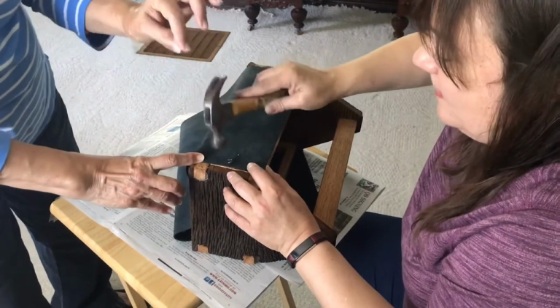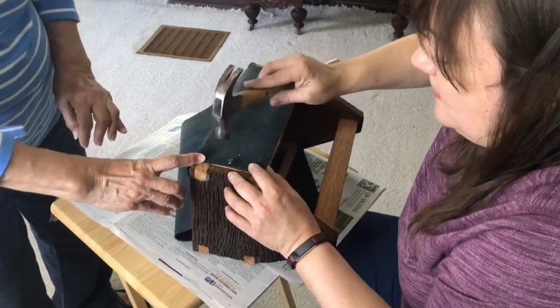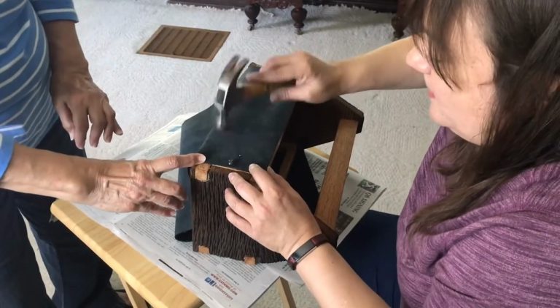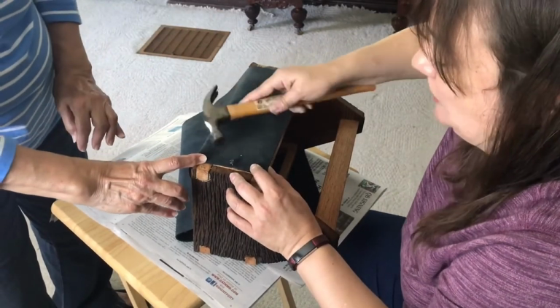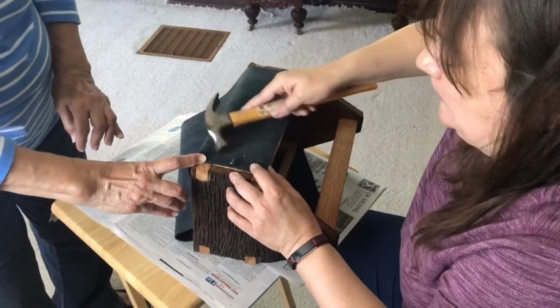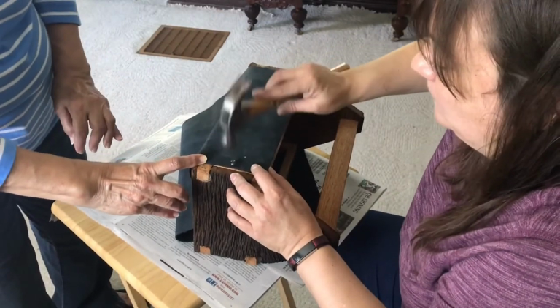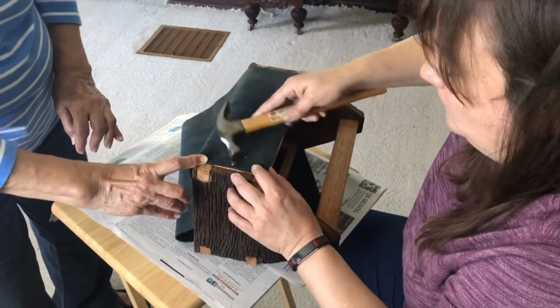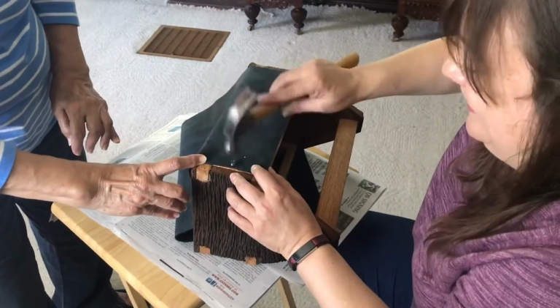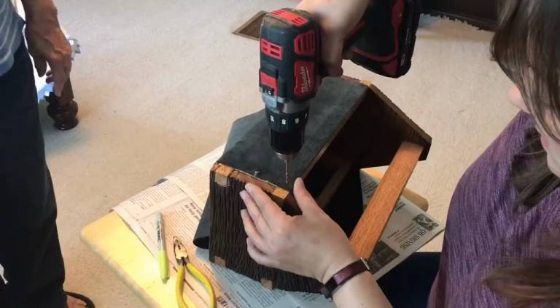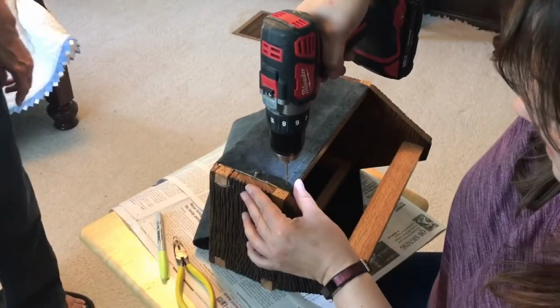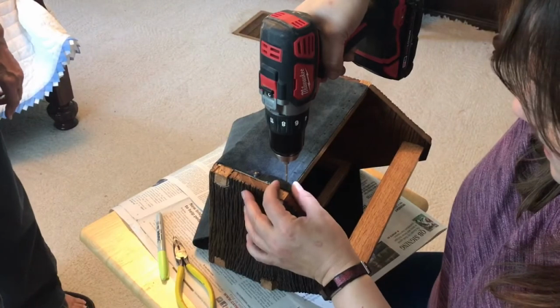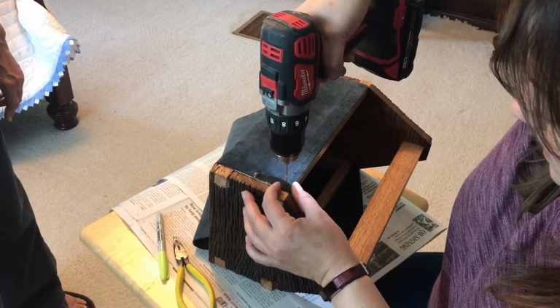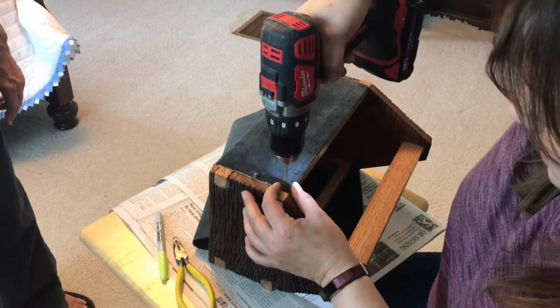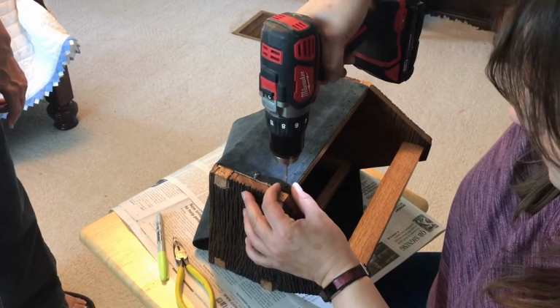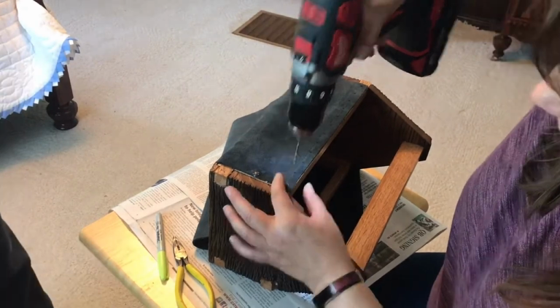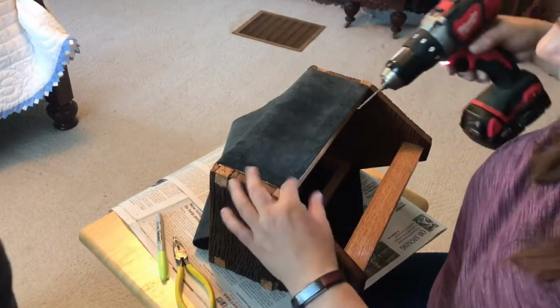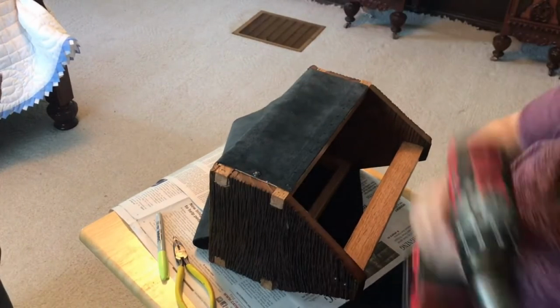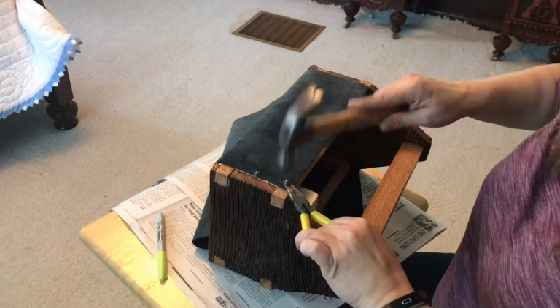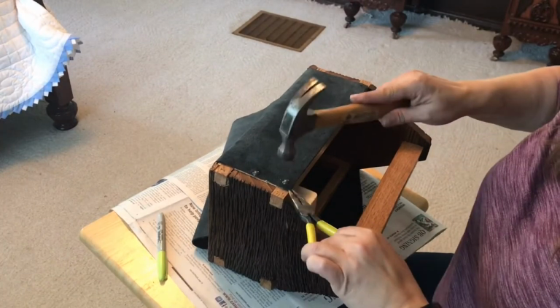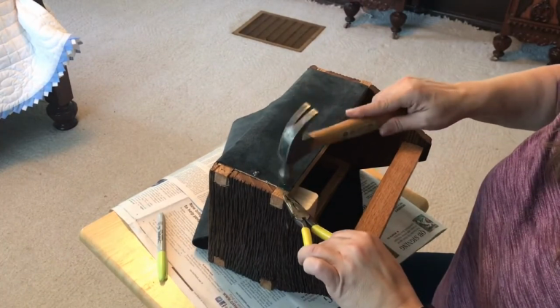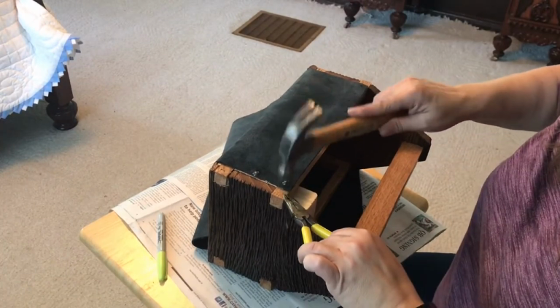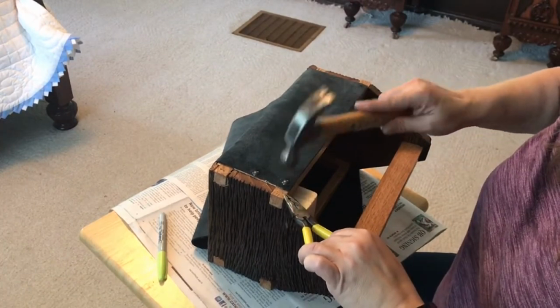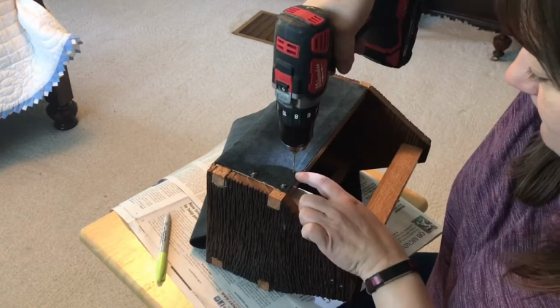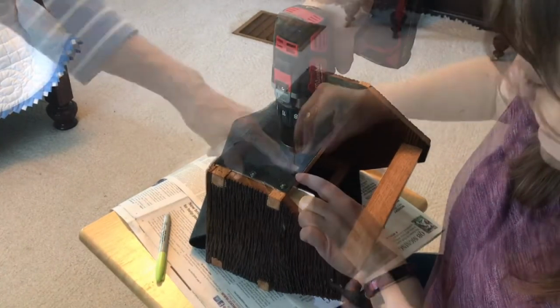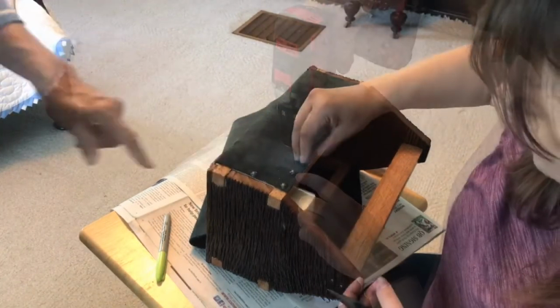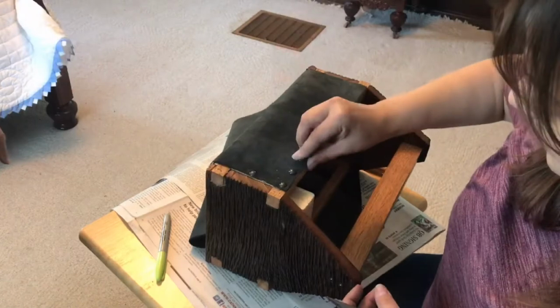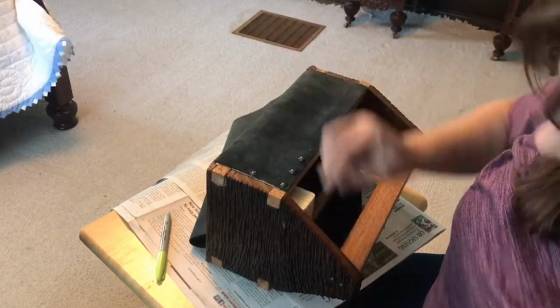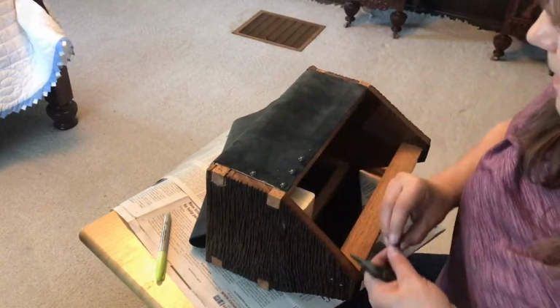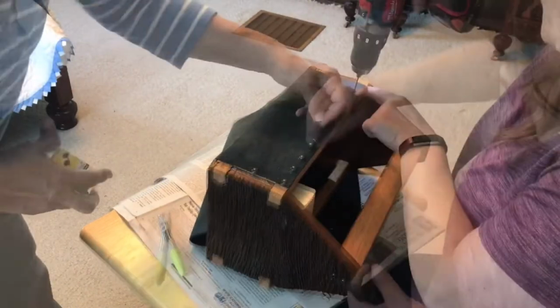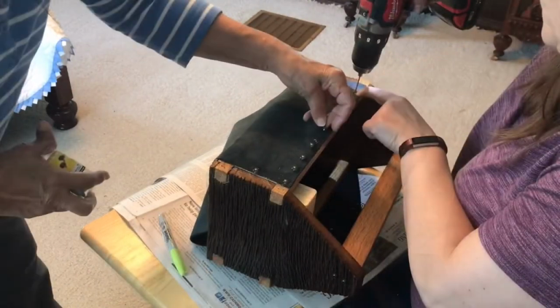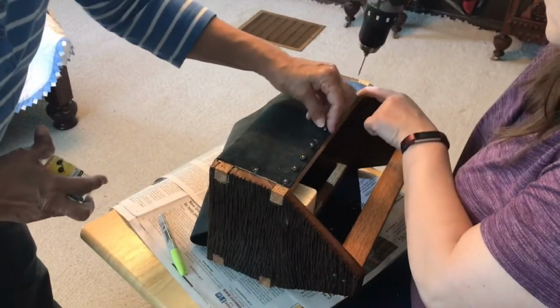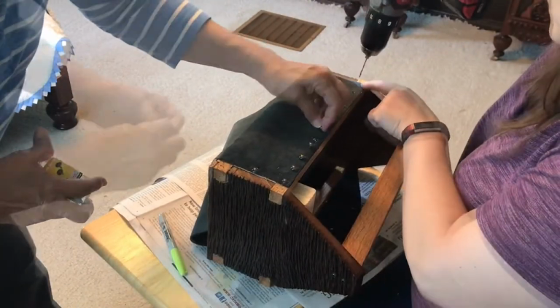After spending entirely too much time on that first tack, I realized that I needed to drive some pilot holes, considering this oak is so extremely hard and brittle.